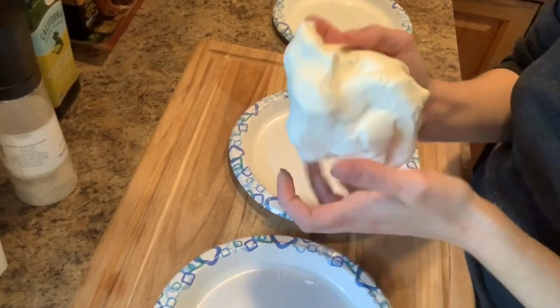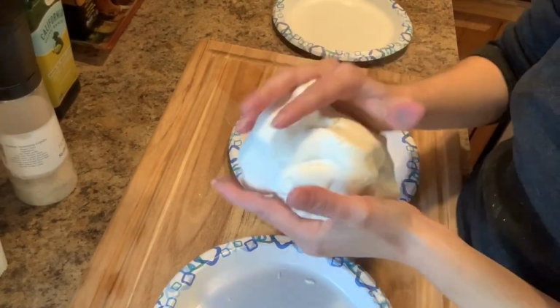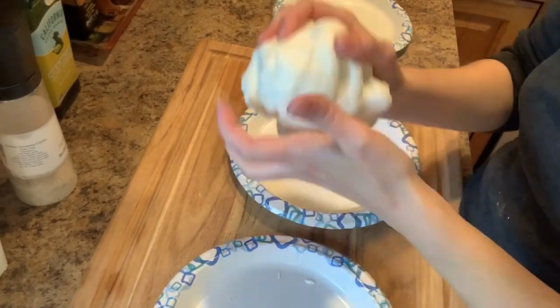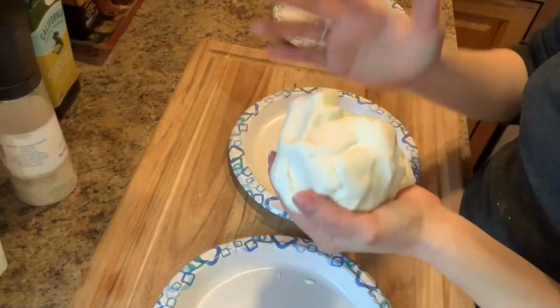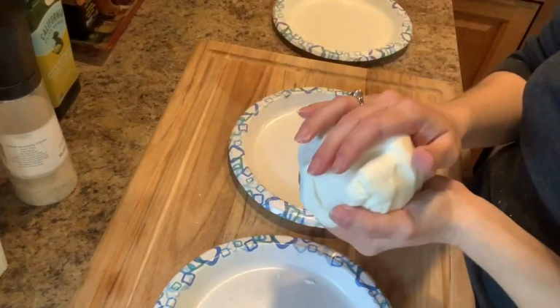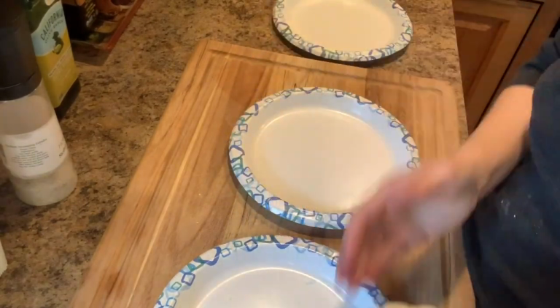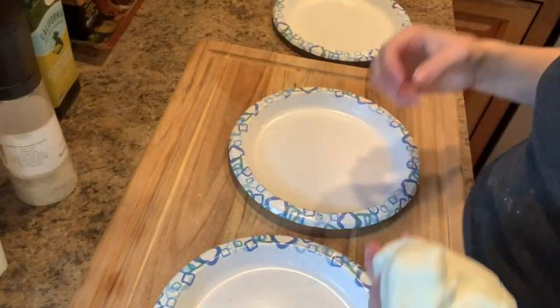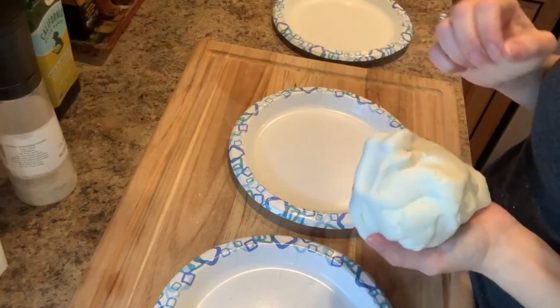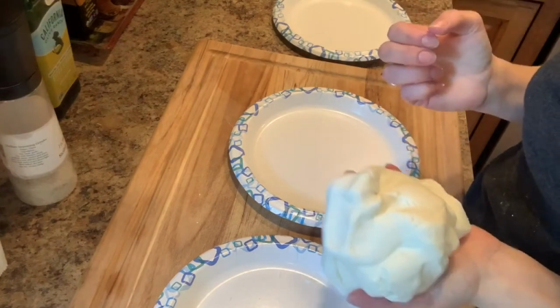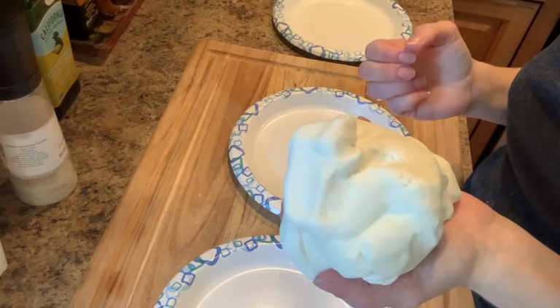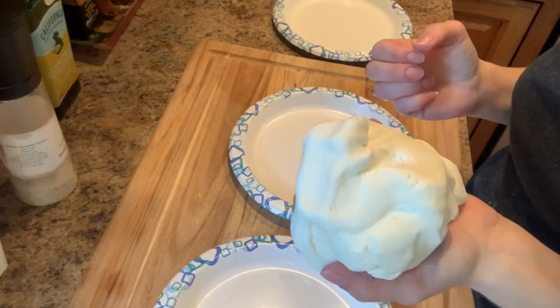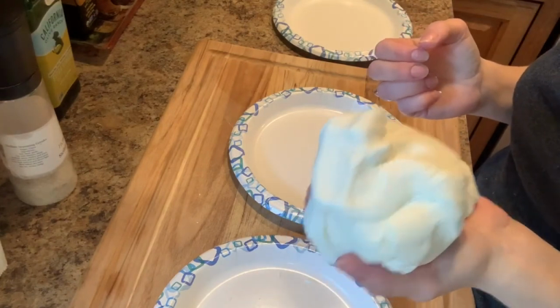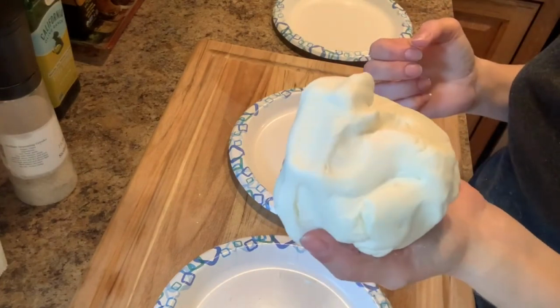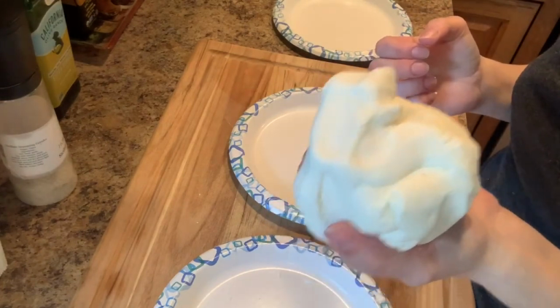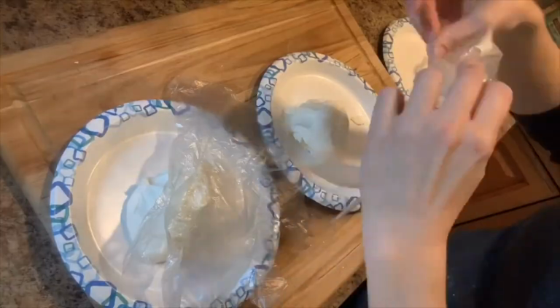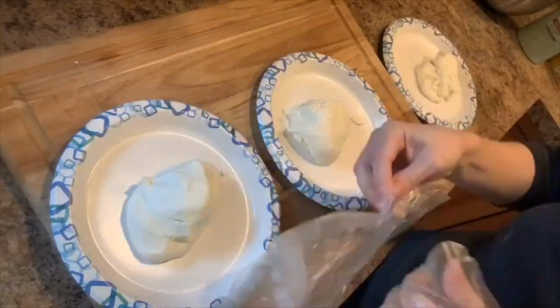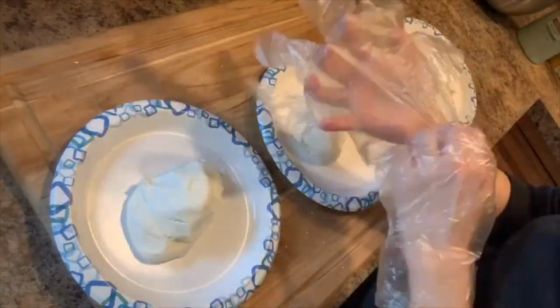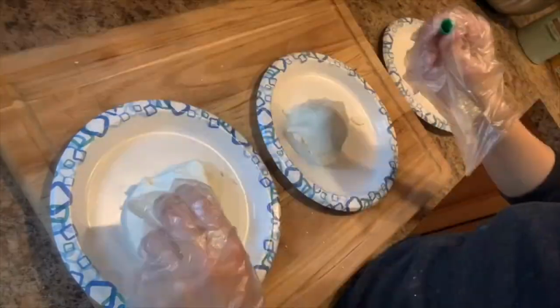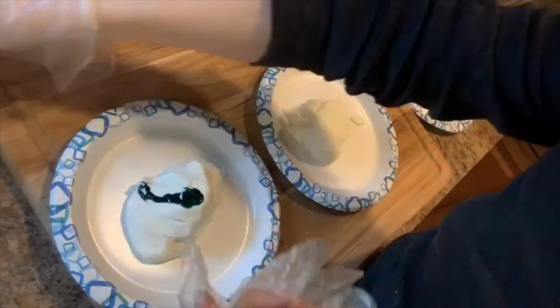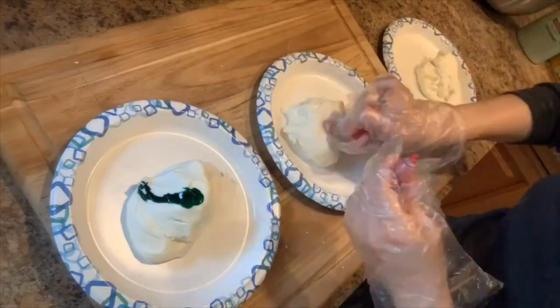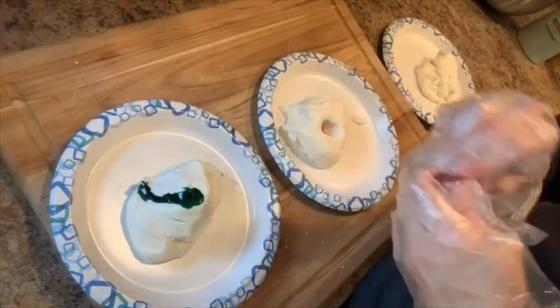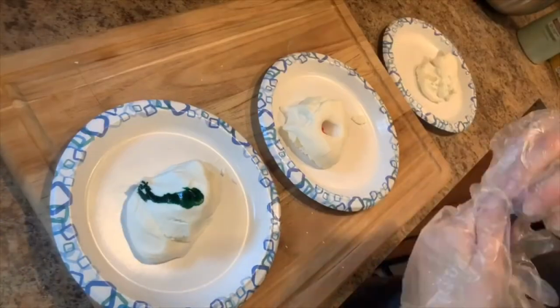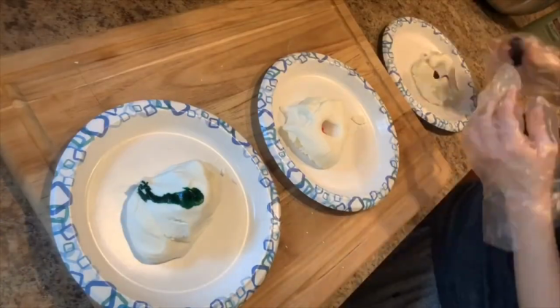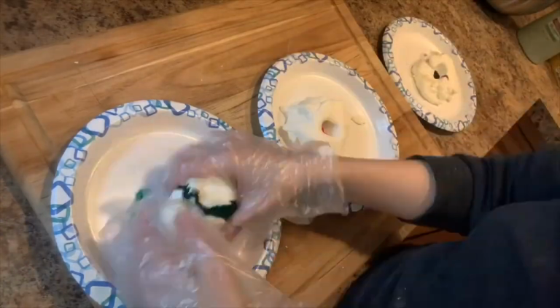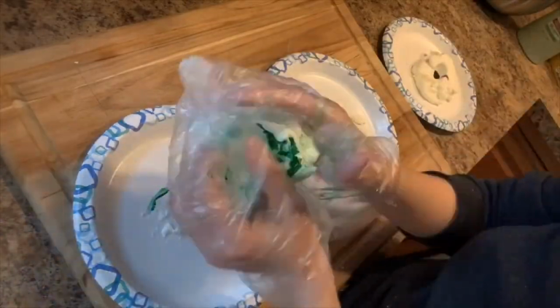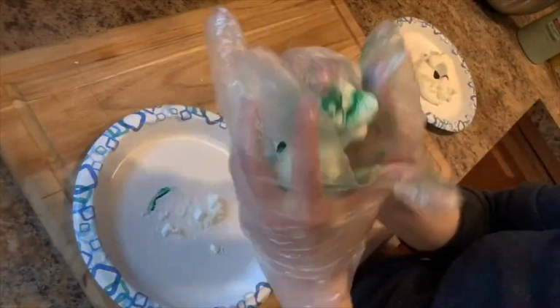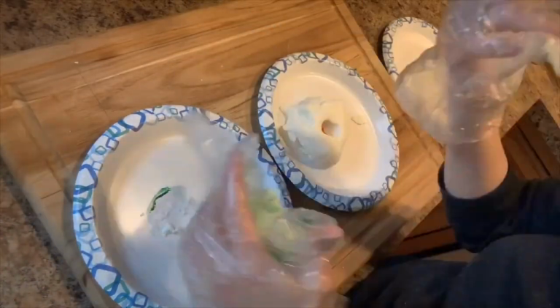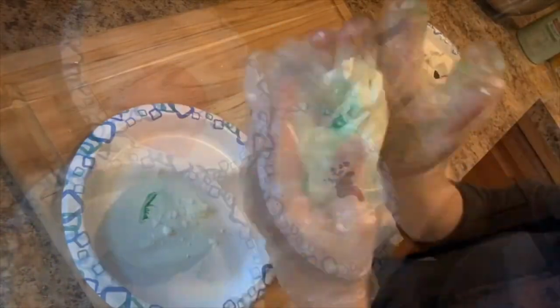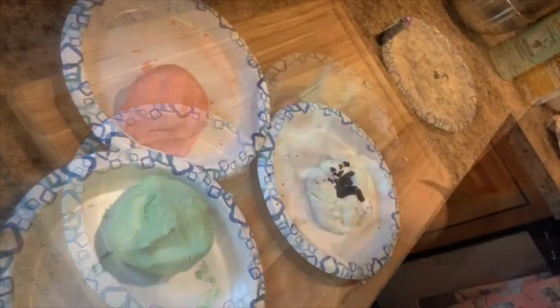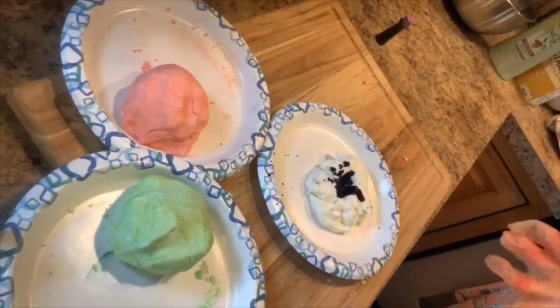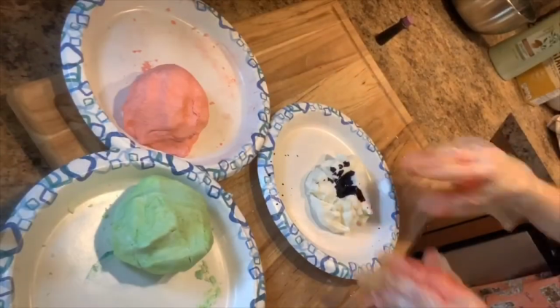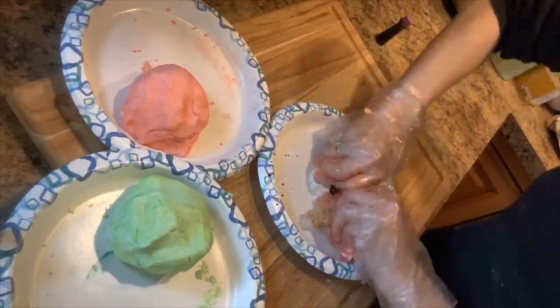You'll notice I added a little bit more conditioner to help with the consistency, so the recipe isn't exact. Now I'm all finished mixing up my cloud dough — it's very similar to Model Magic or a squishy. I decided I wanted to add color to my cloud dough.